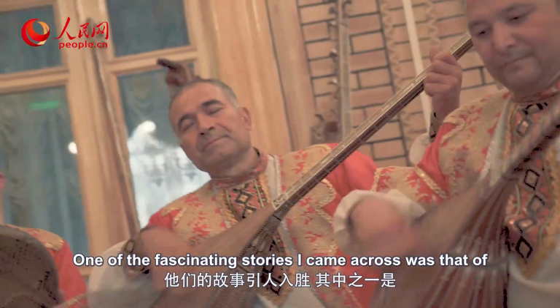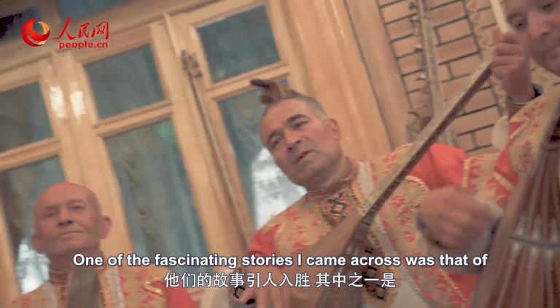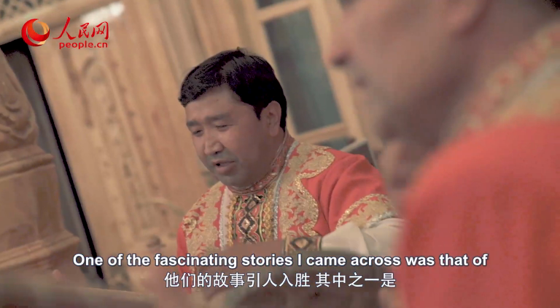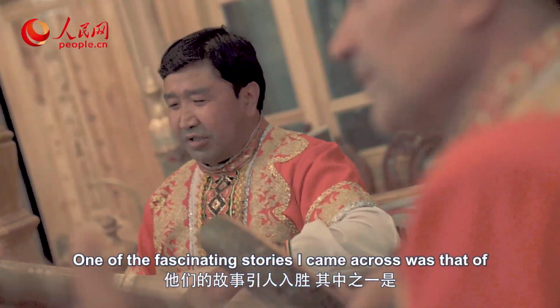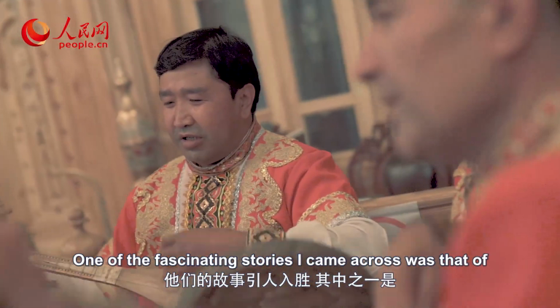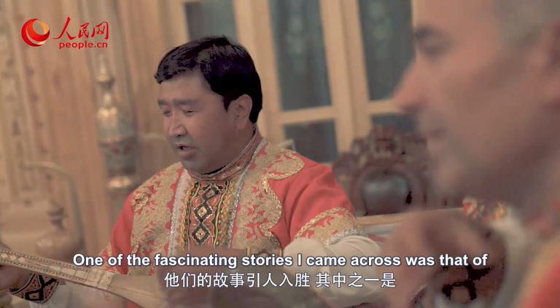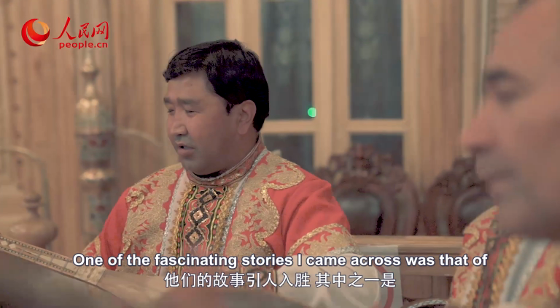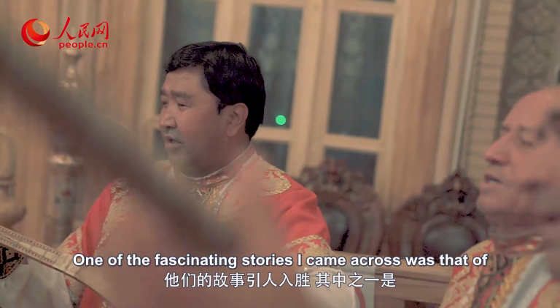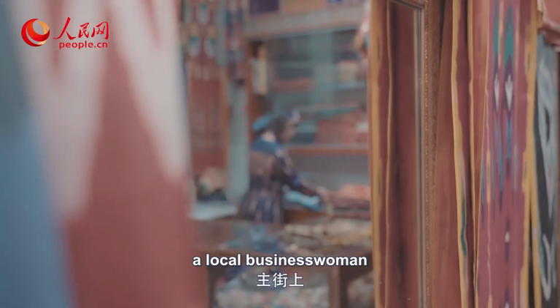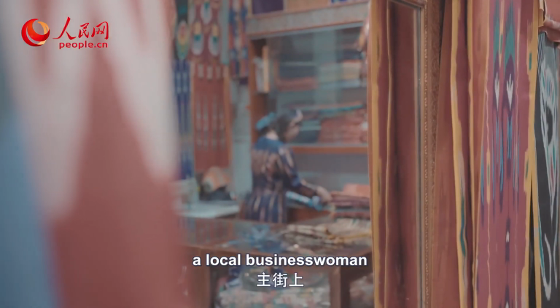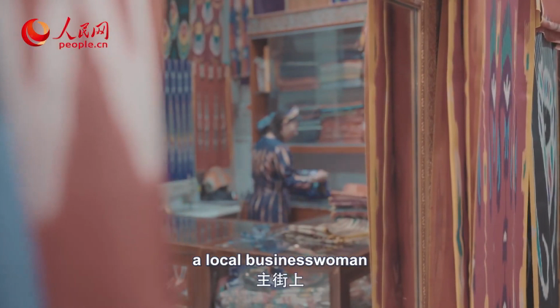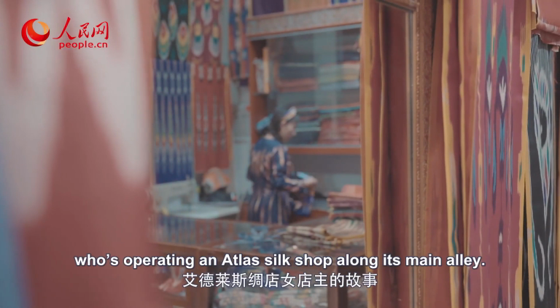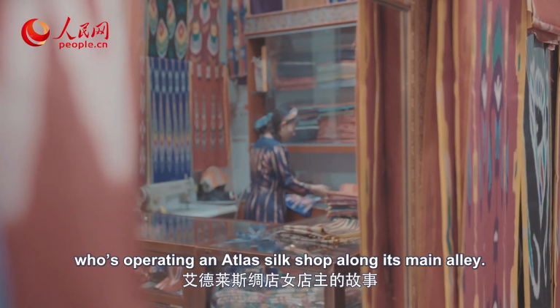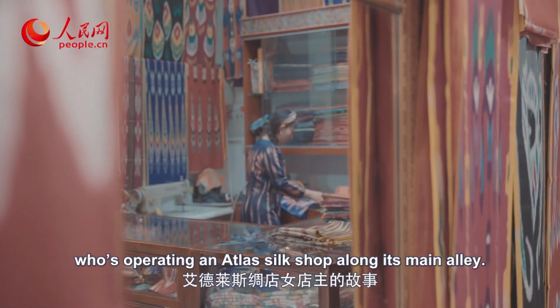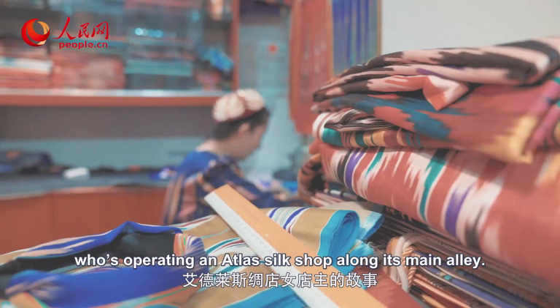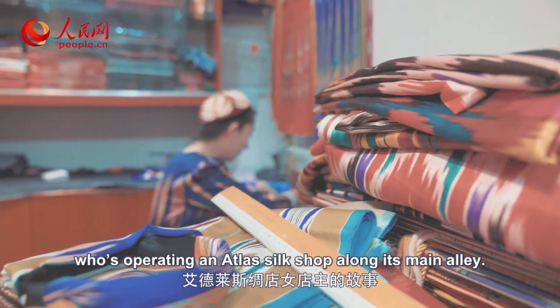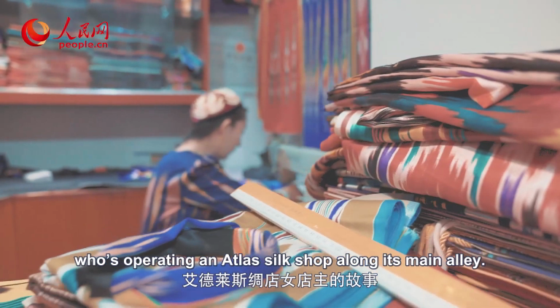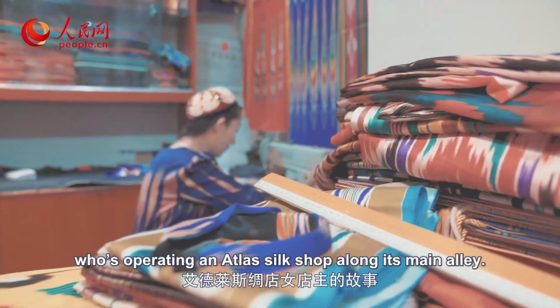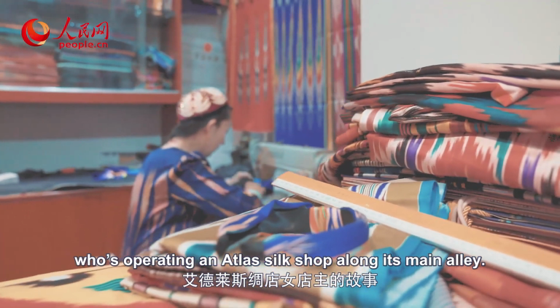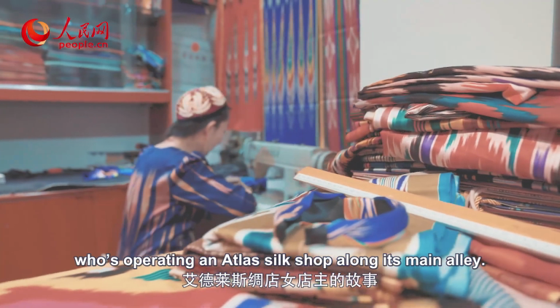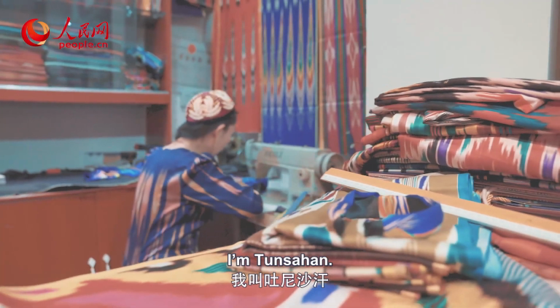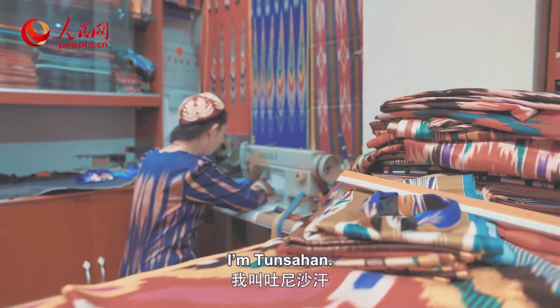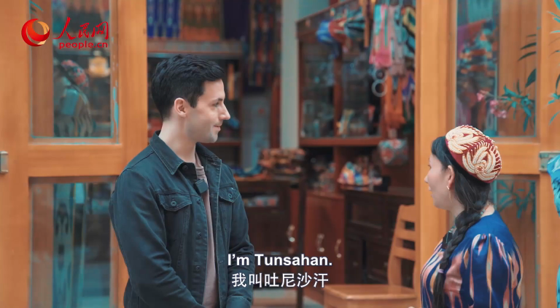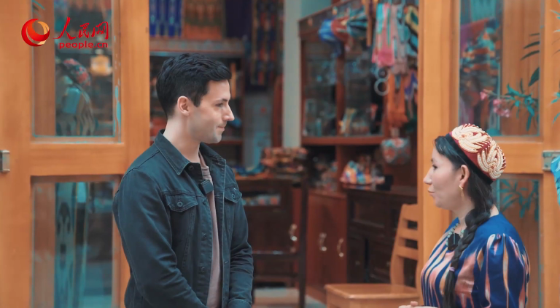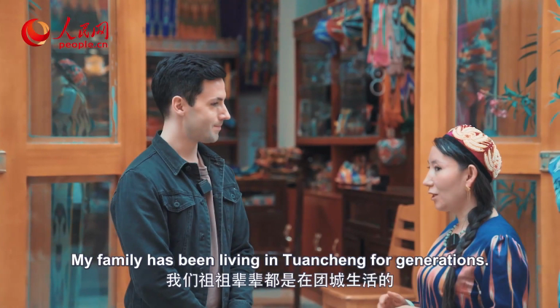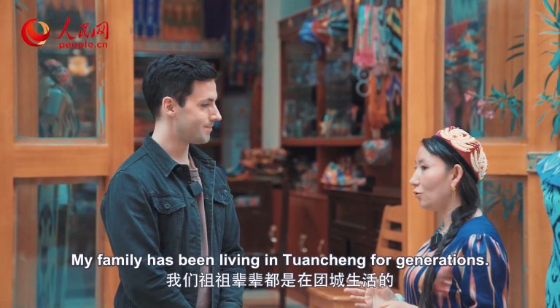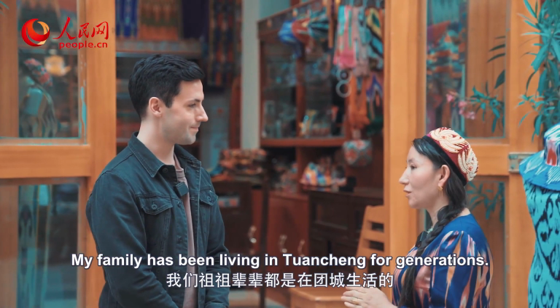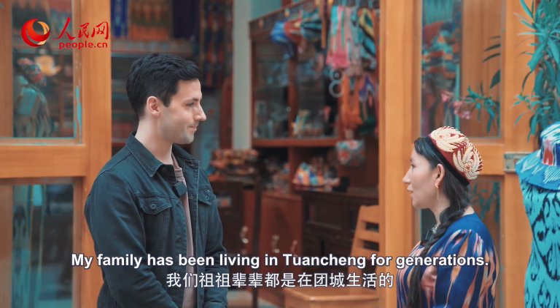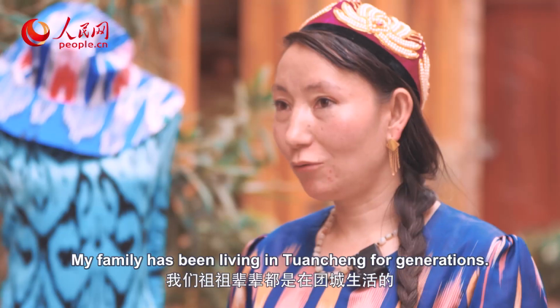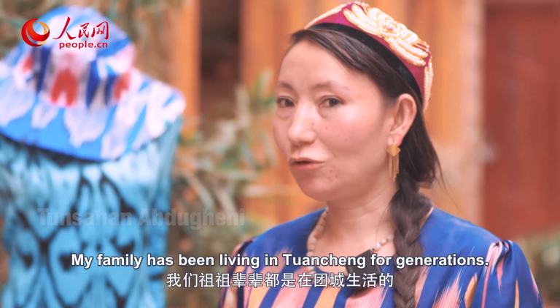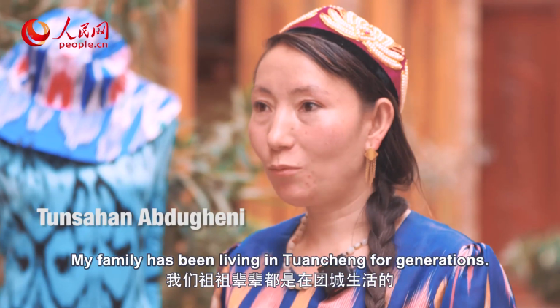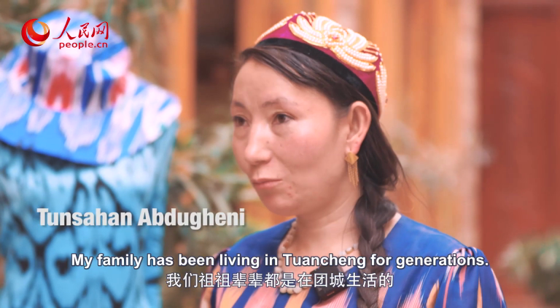One of the fascinating stories I came across is that of a local businesswoman who is operating an Atlas silk shop along its main alley.